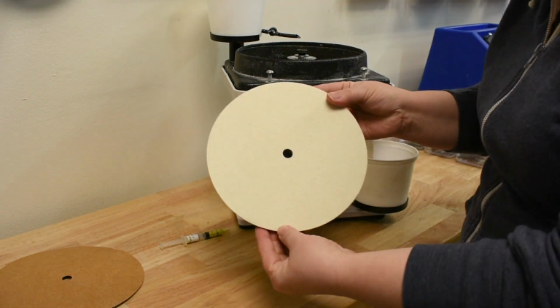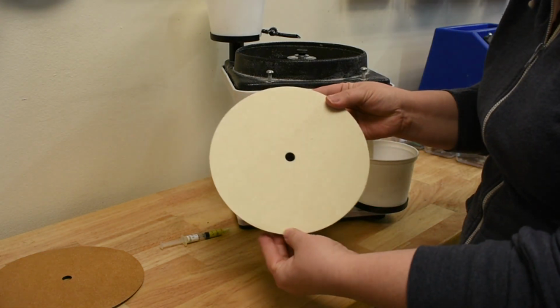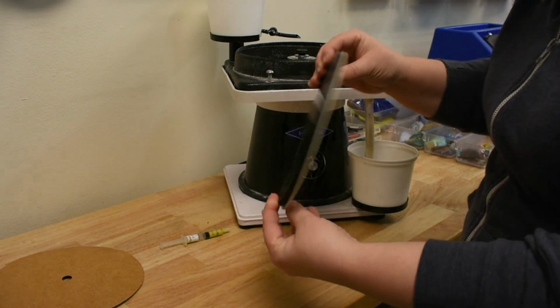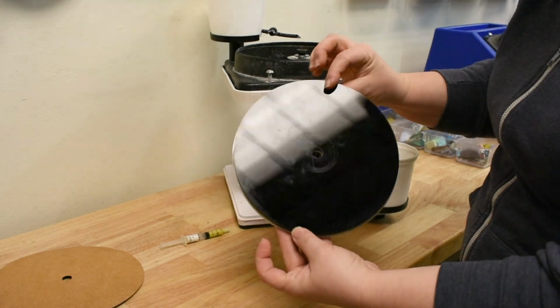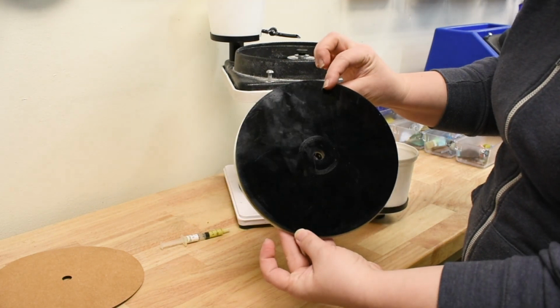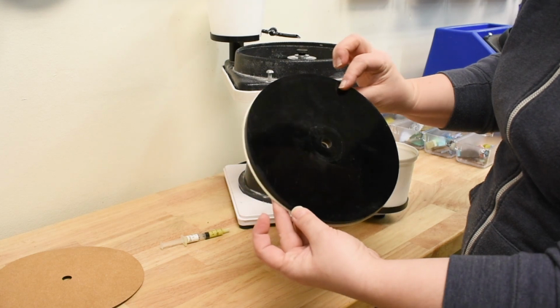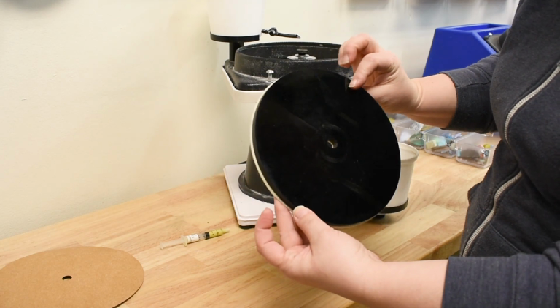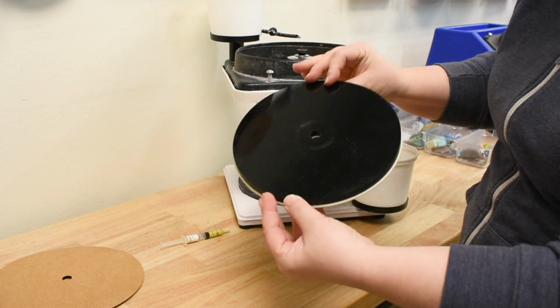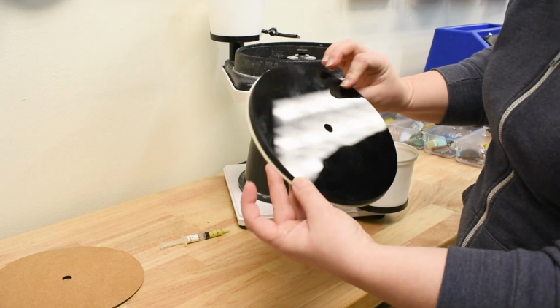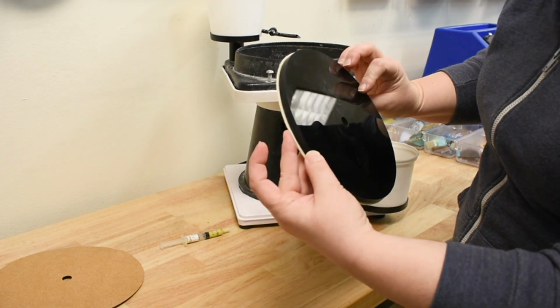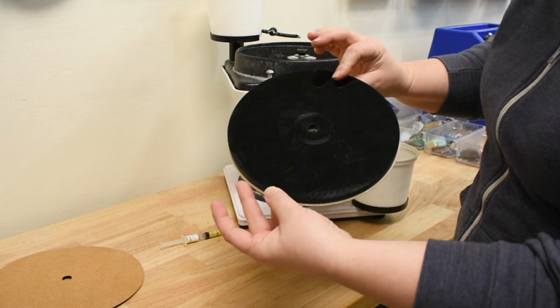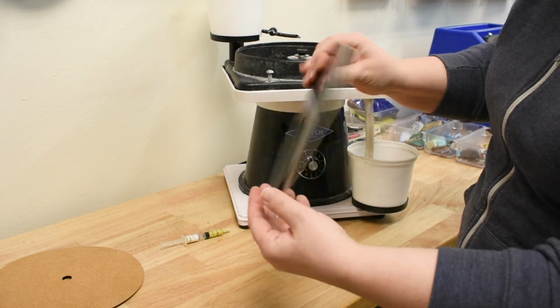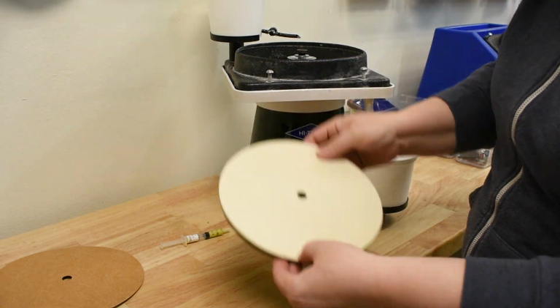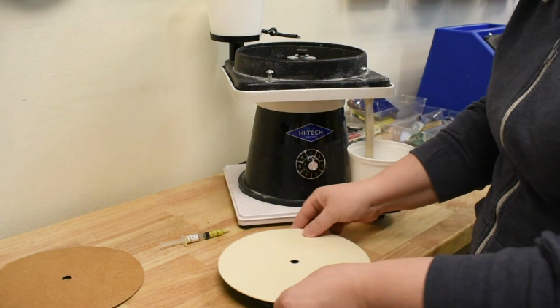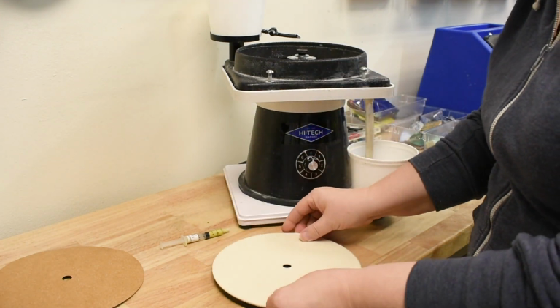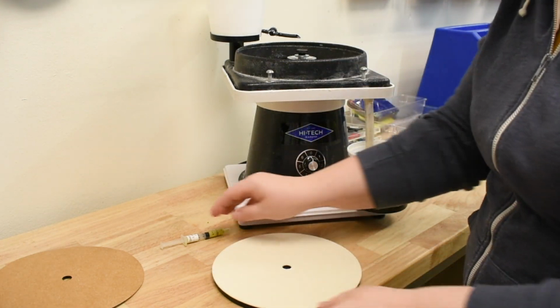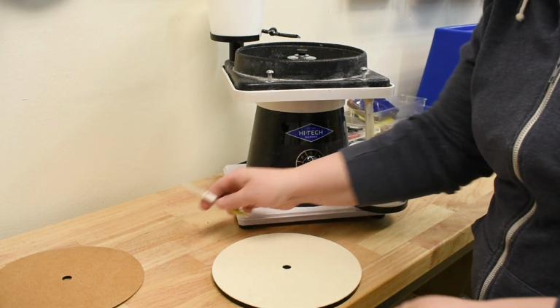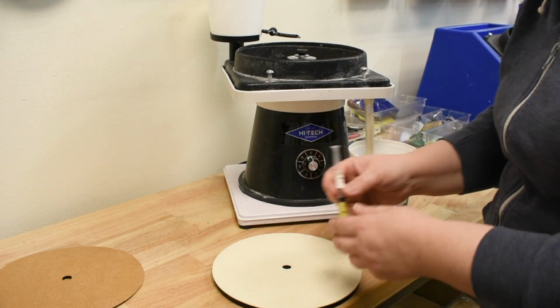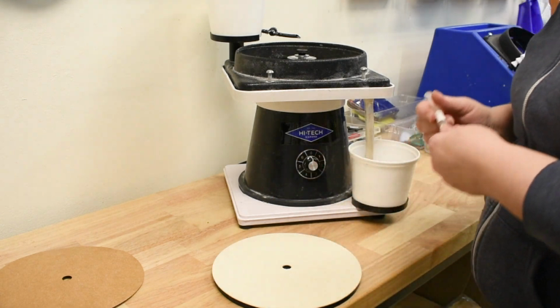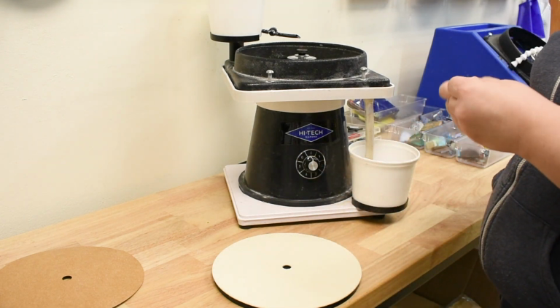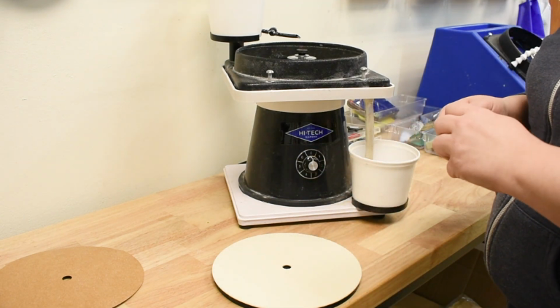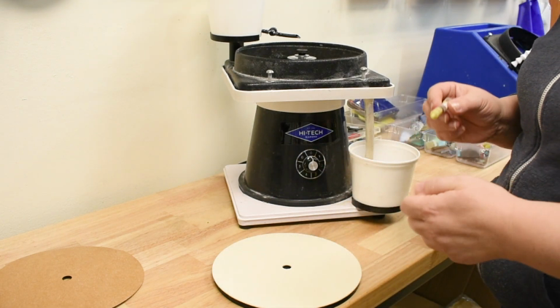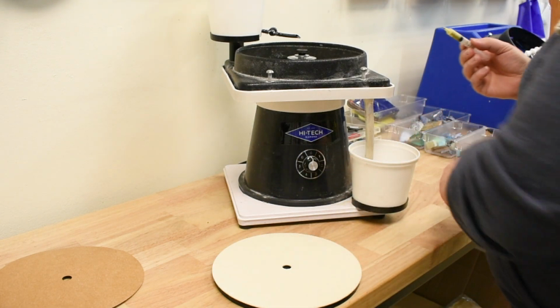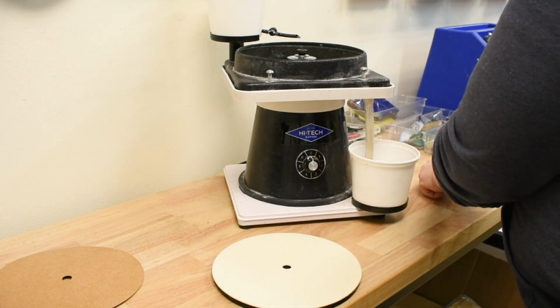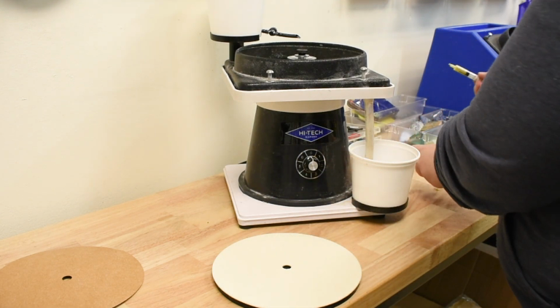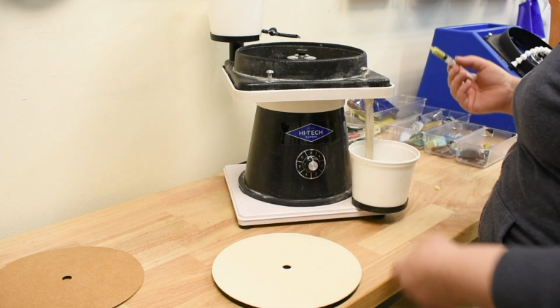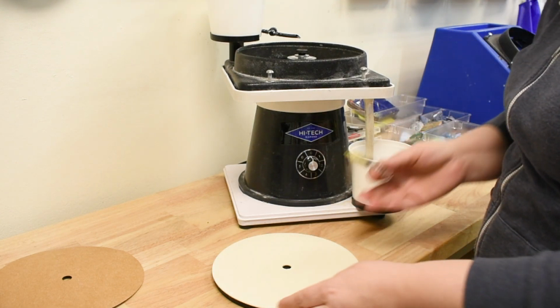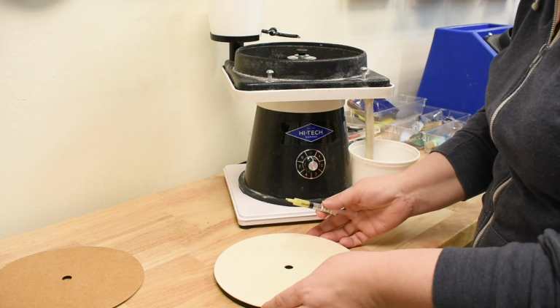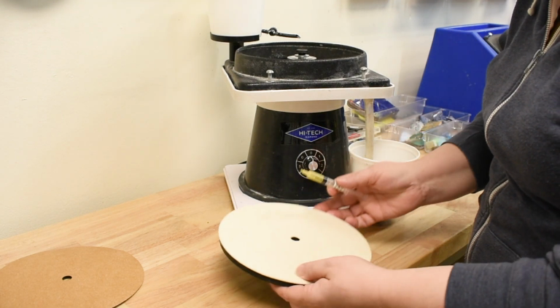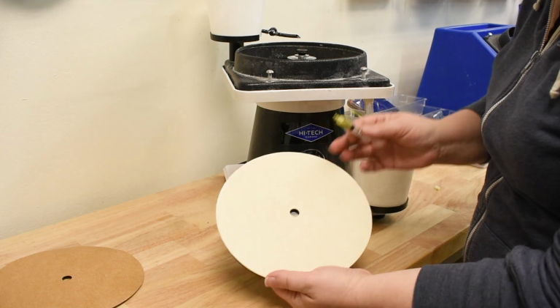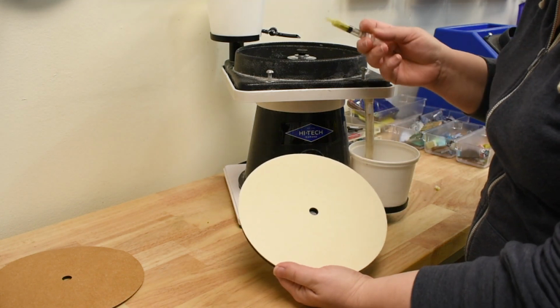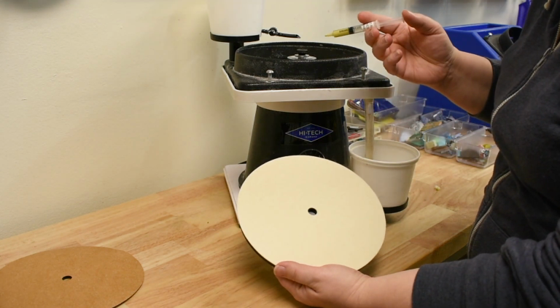Super simple. You will have a little overhang and that's okay. We got pretty good there, nice and centered. So then the next thing we're going to do is begin applying the diamond paste.